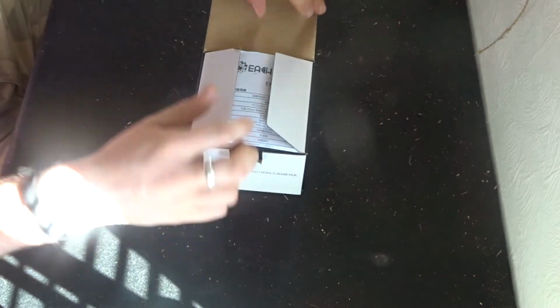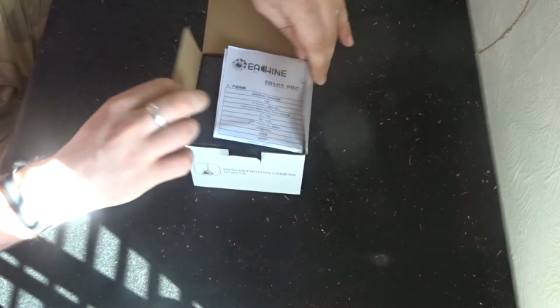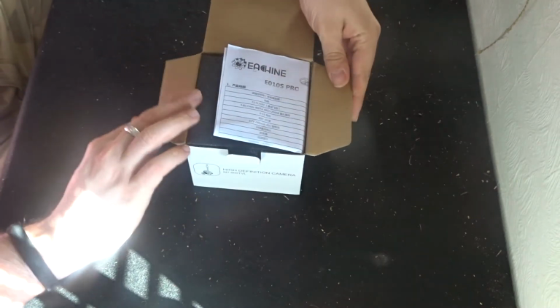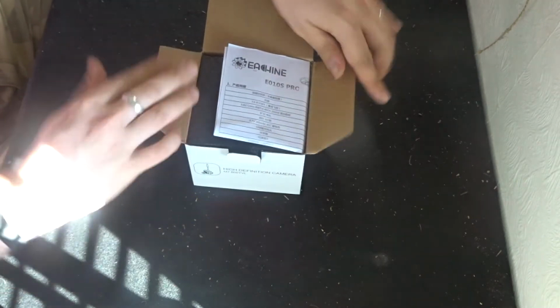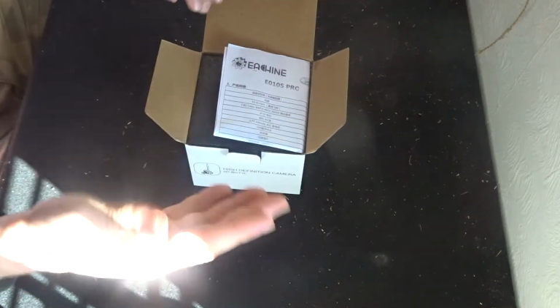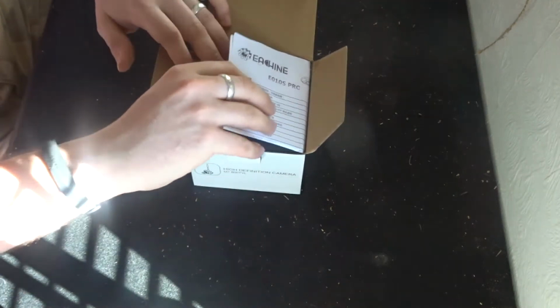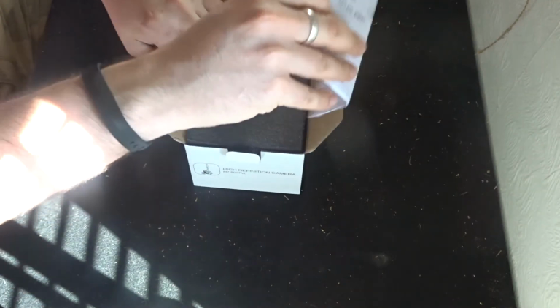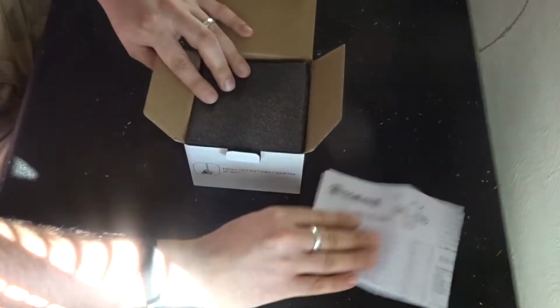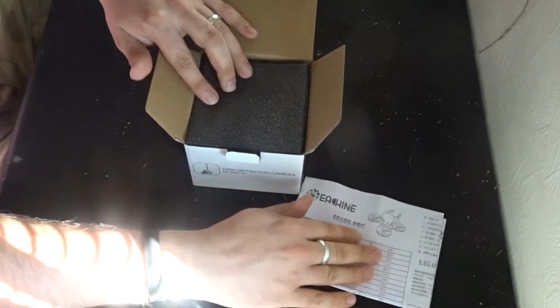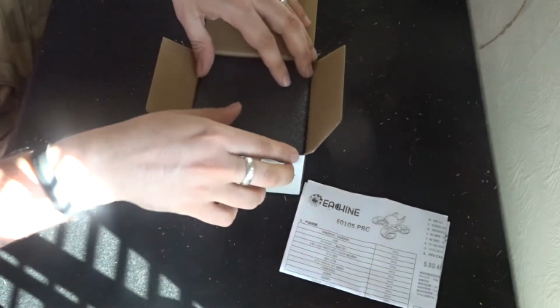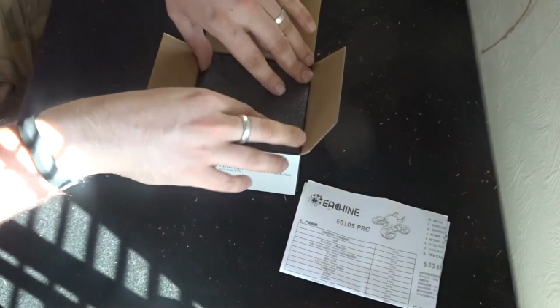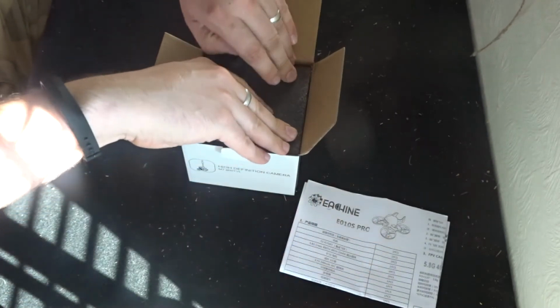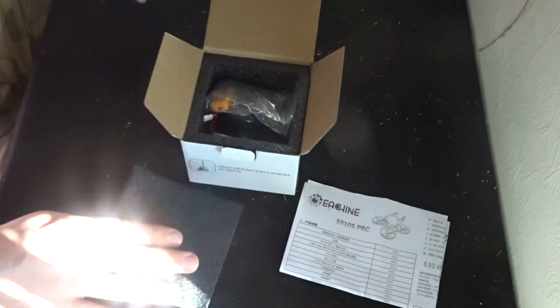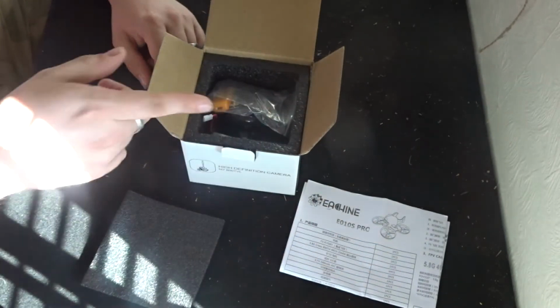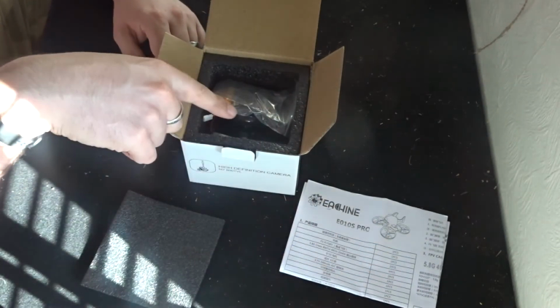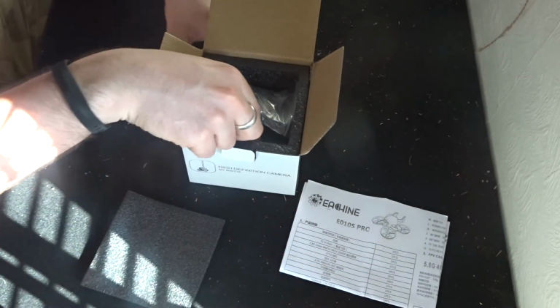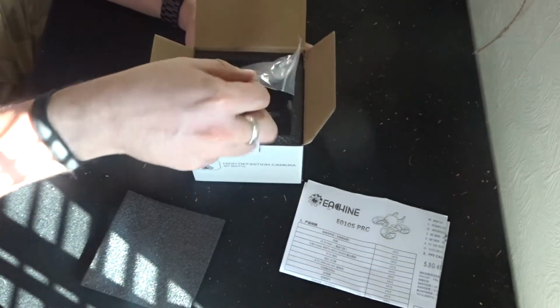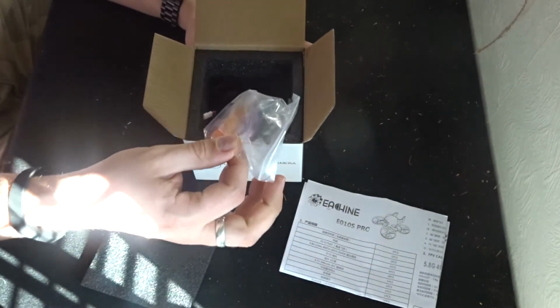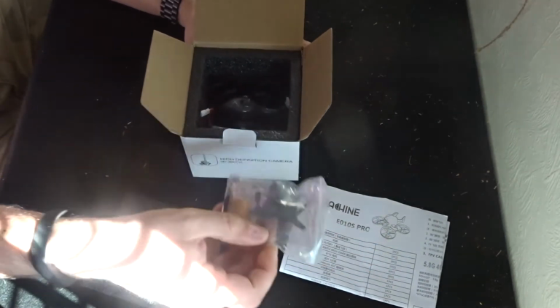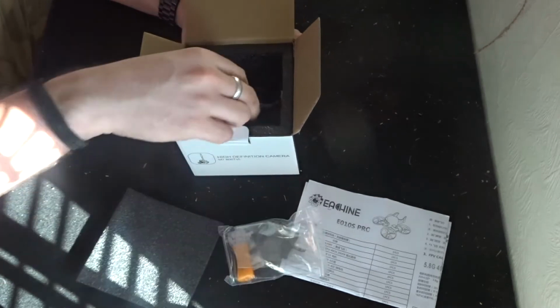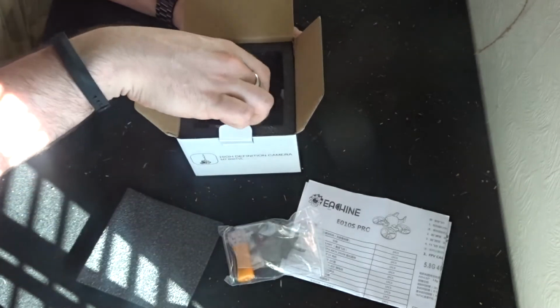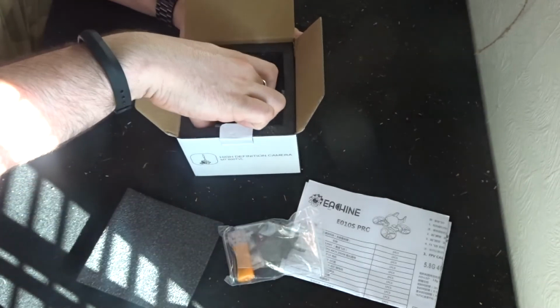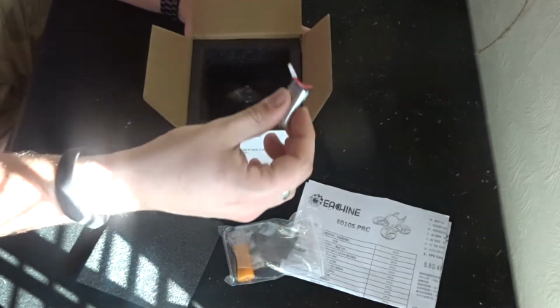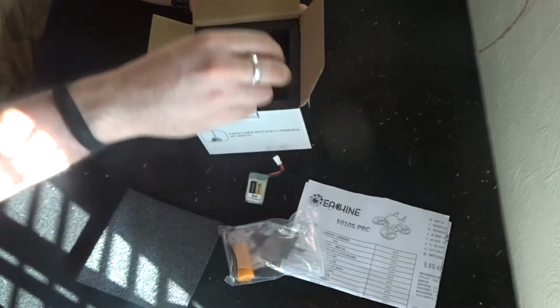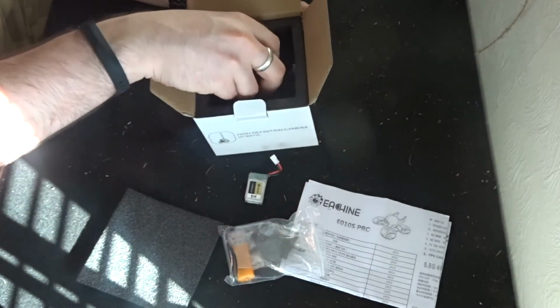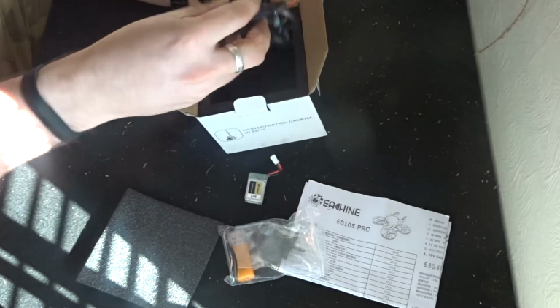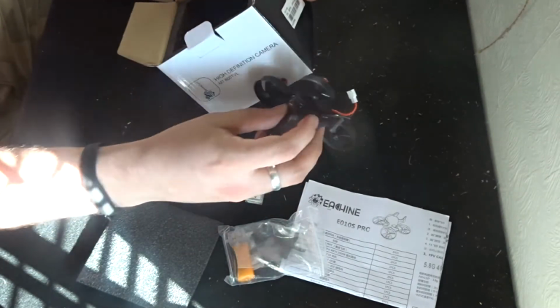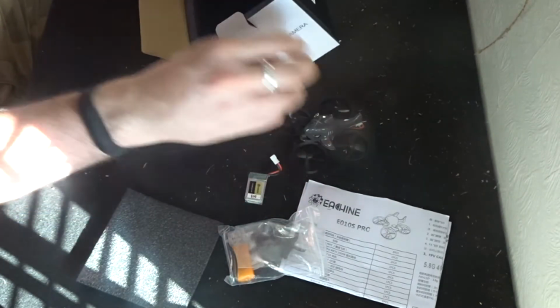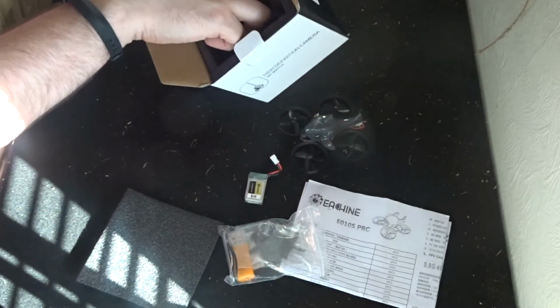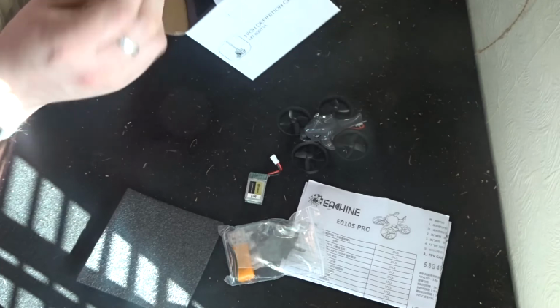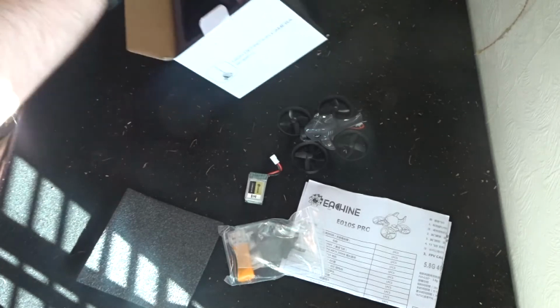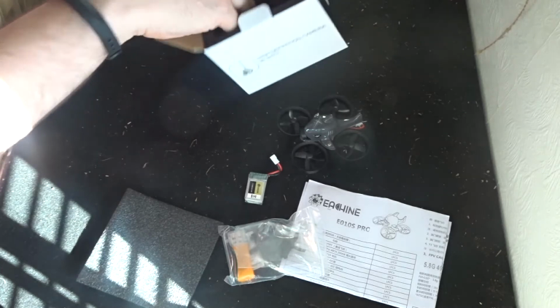As soon as you open up, the manual is staring you straight in the face. Let's take that out. There's a nice little bit of foam on the top with everything inside. You have your accessory pack, you have your battery, you have your quadcopter, and that is everything.